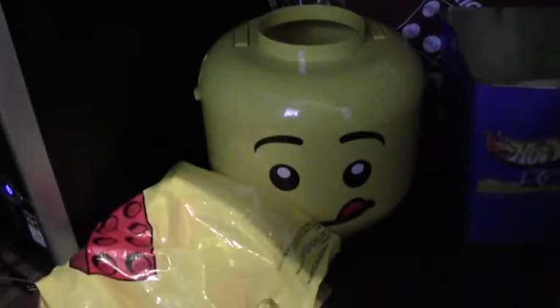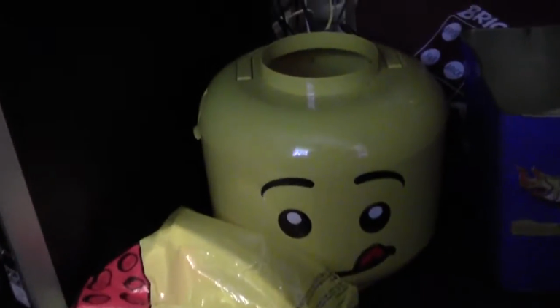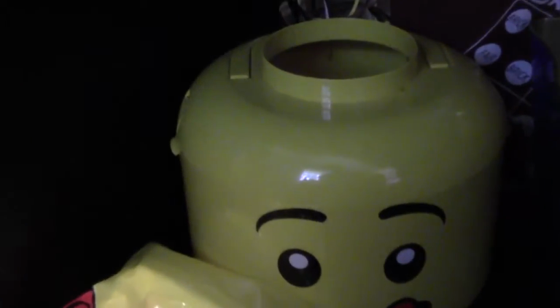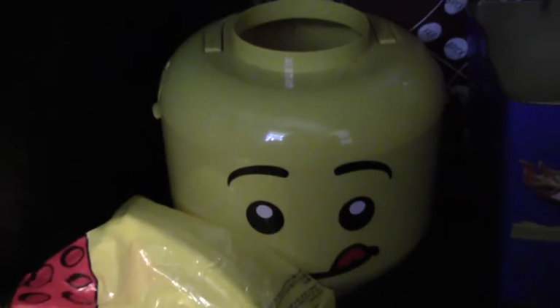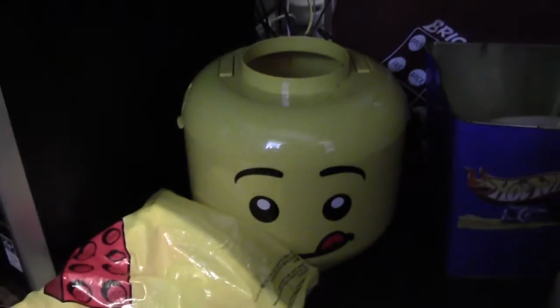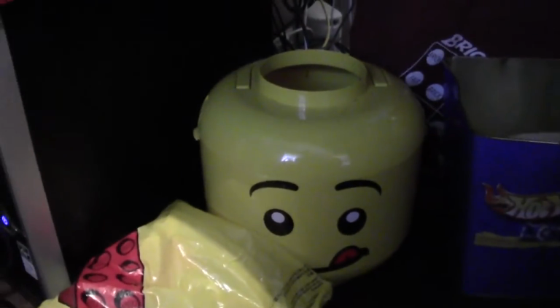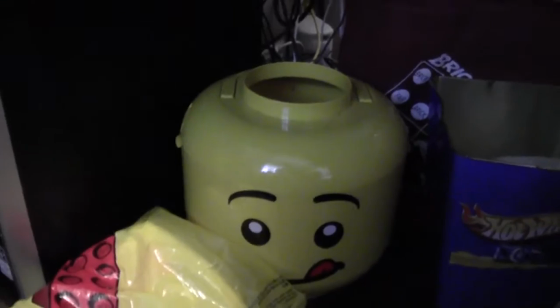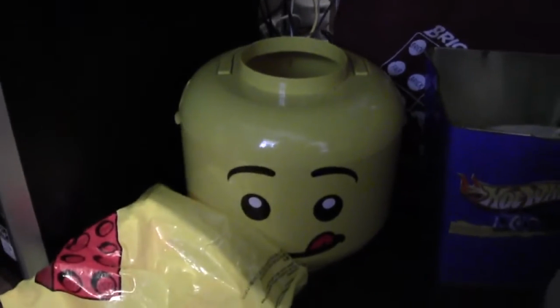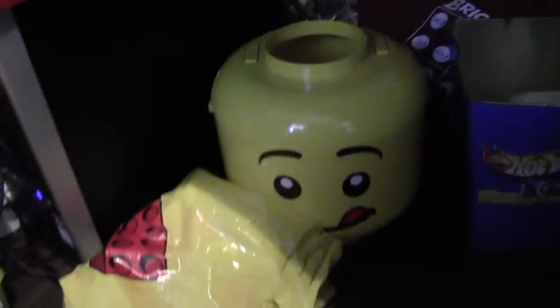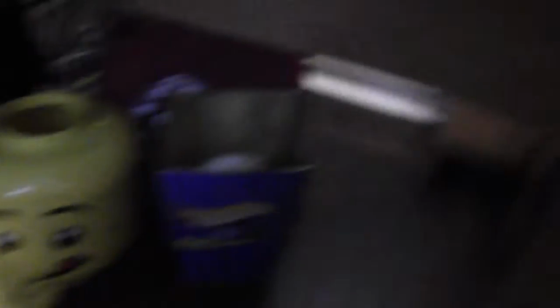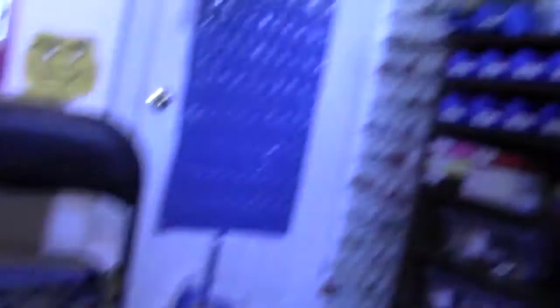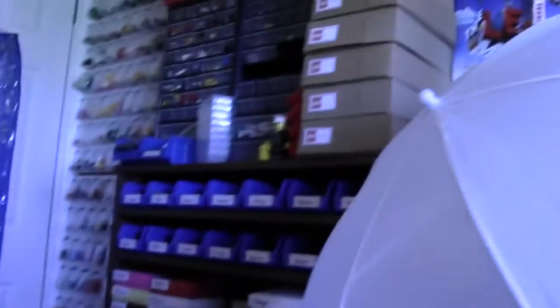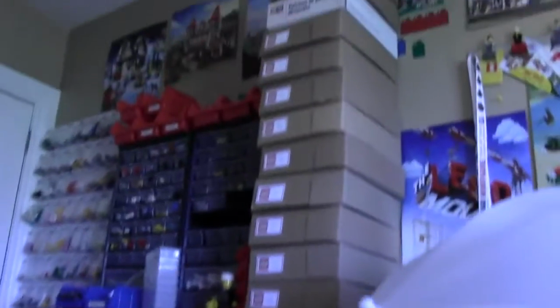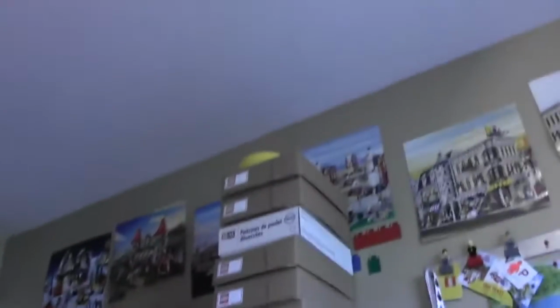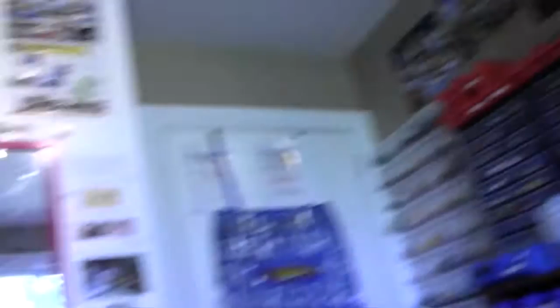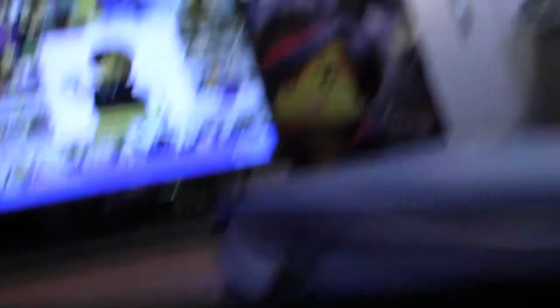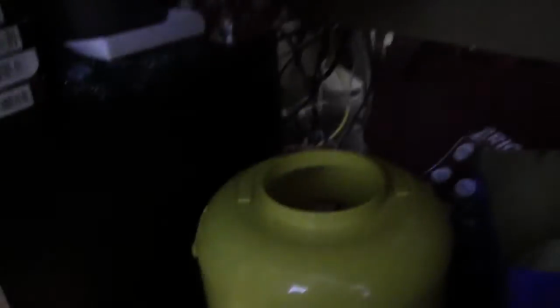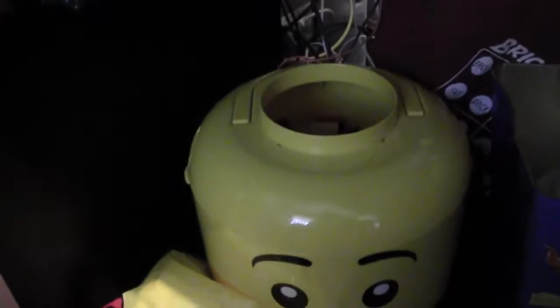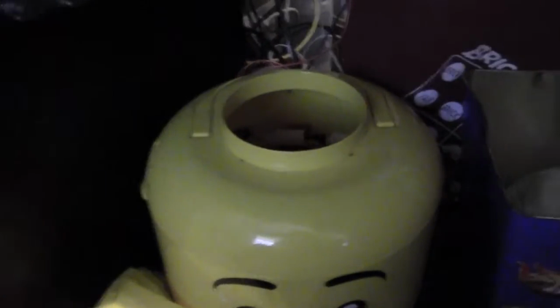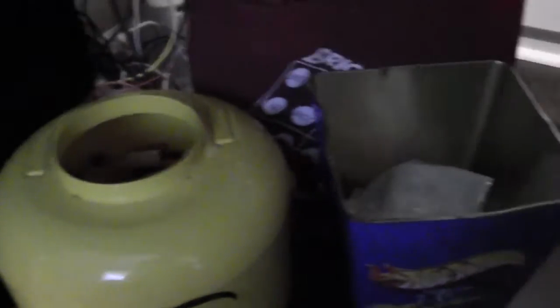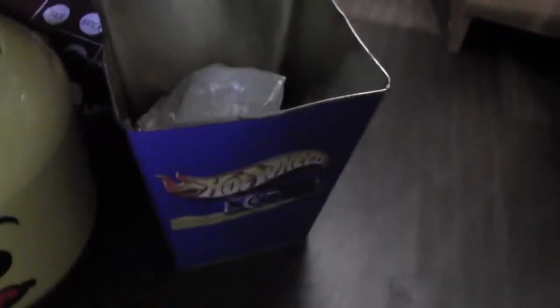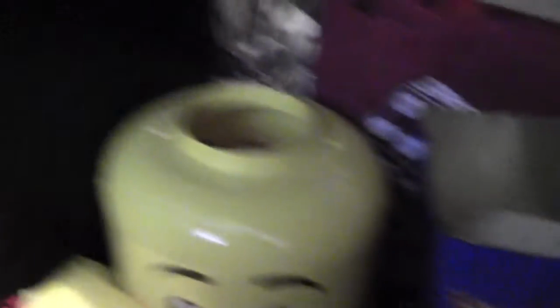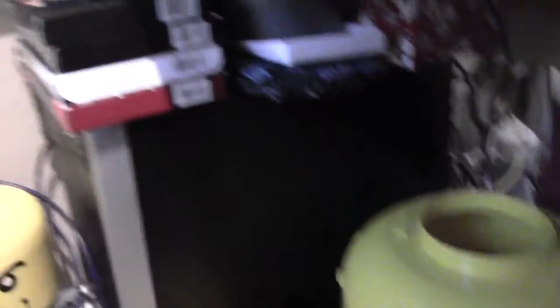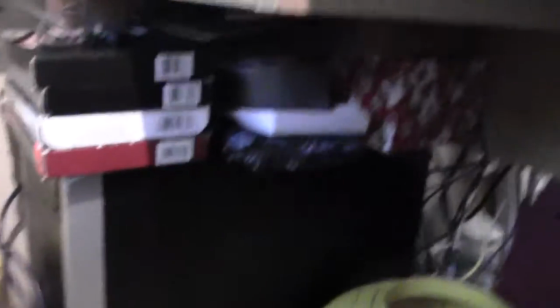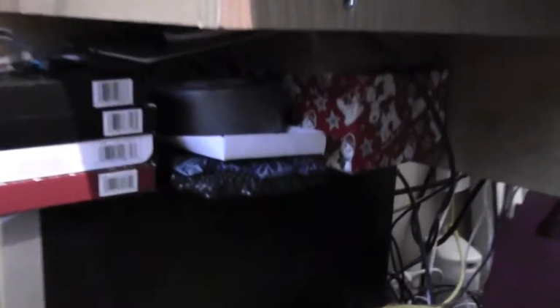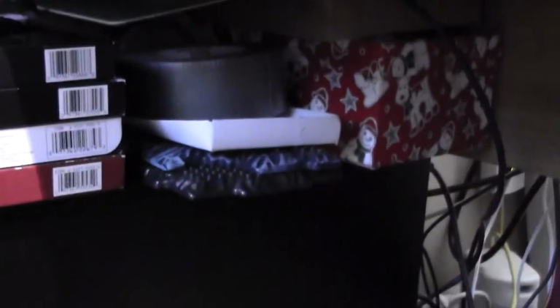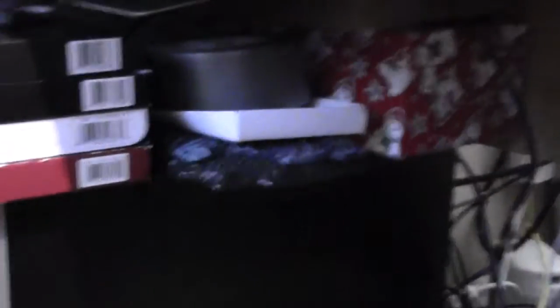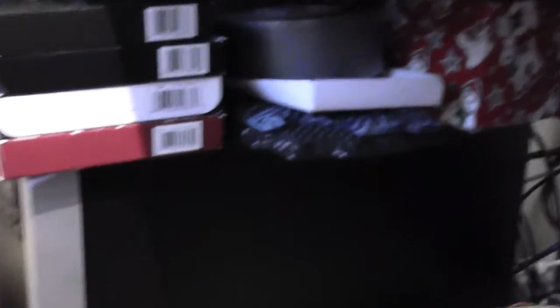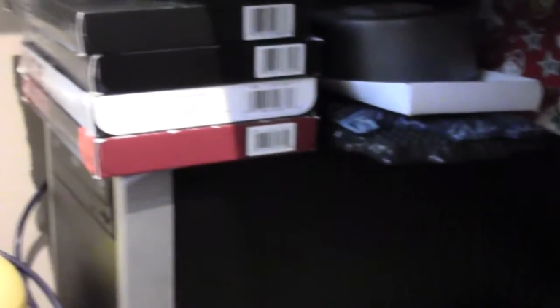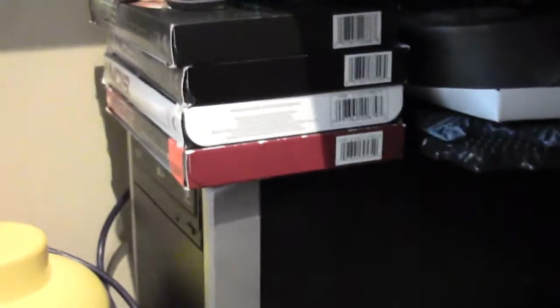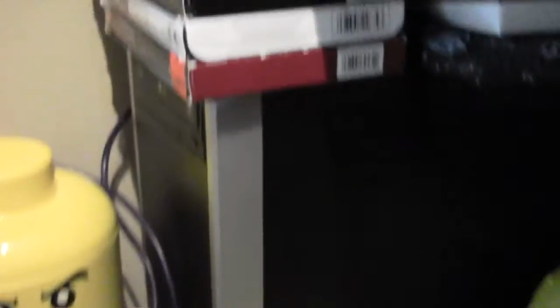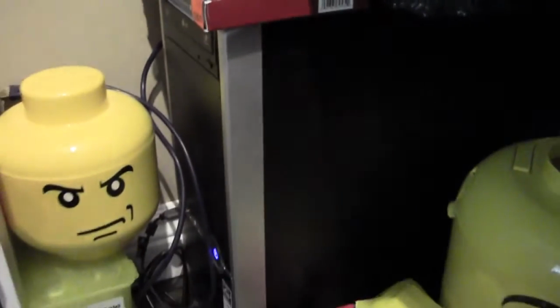Here in this minifigure head container are all bricks to be sorted — all these bricks need to go into those bins and I just need to find time to do them. Garbage can. My computer. And under here I have a bunch of customizing stuff and some movies for when I'm in here watching.